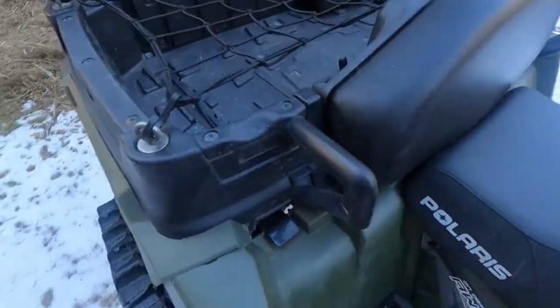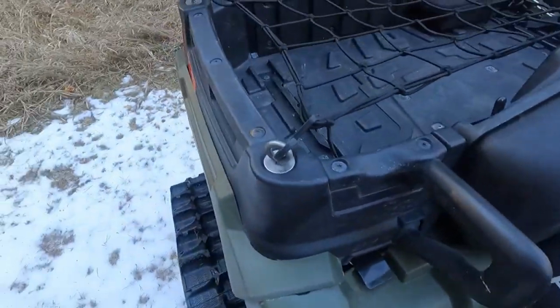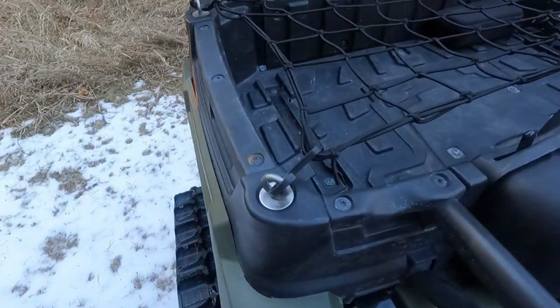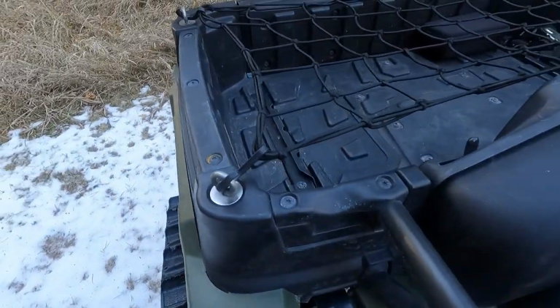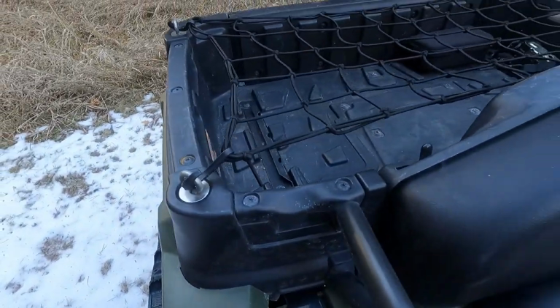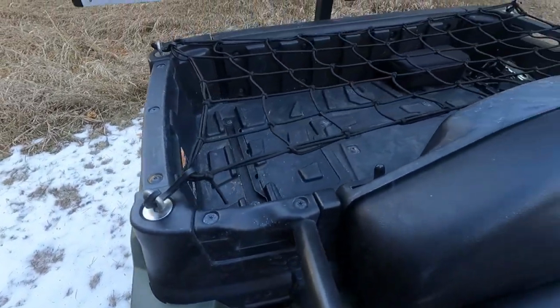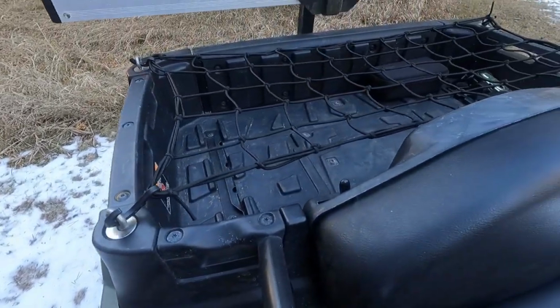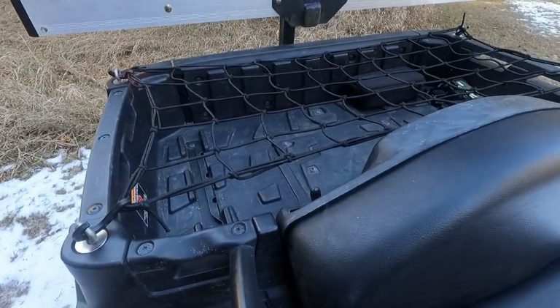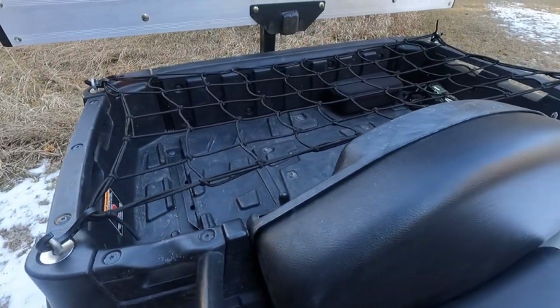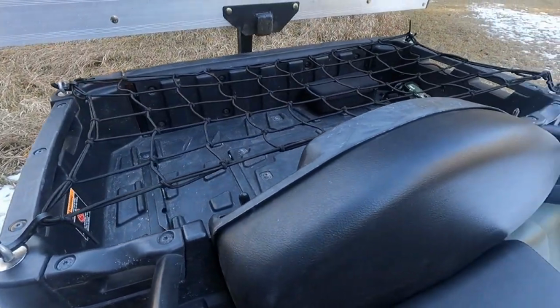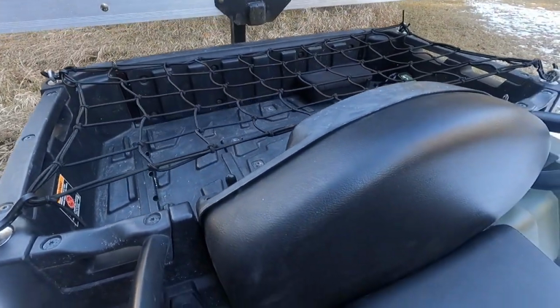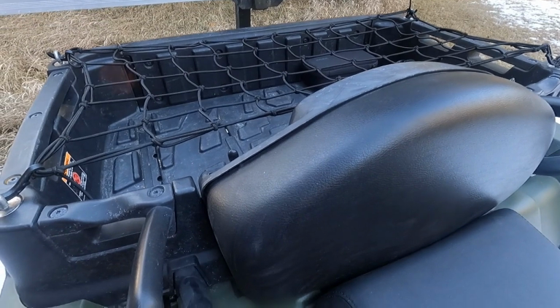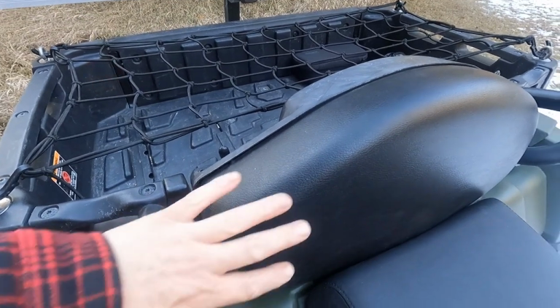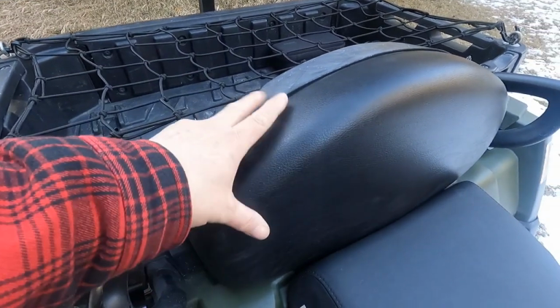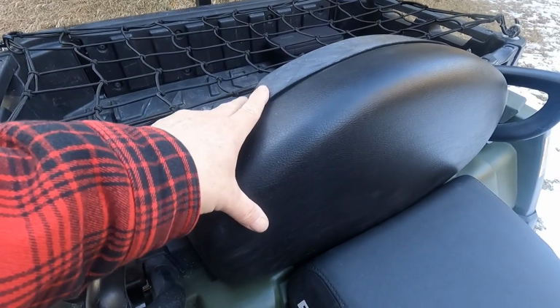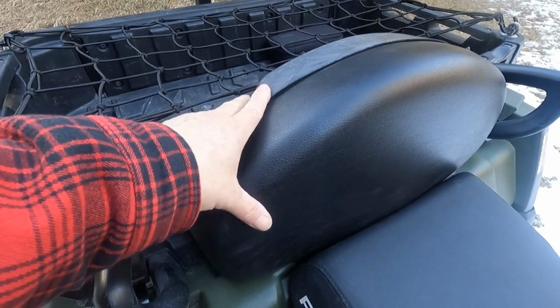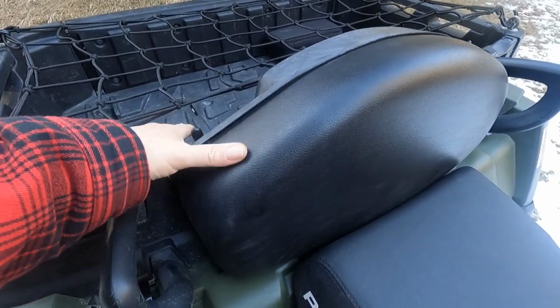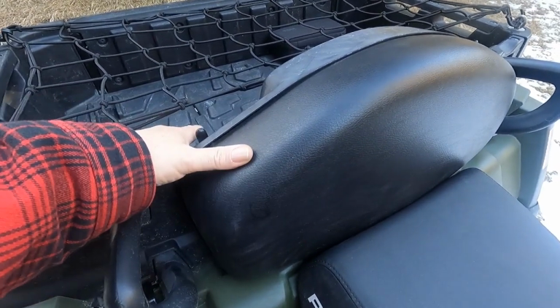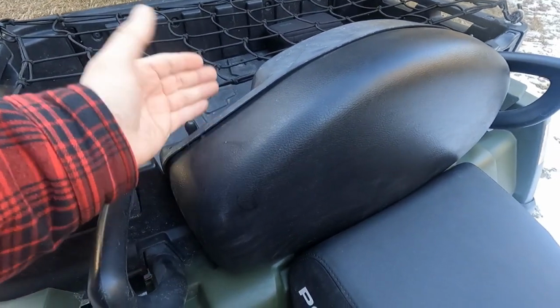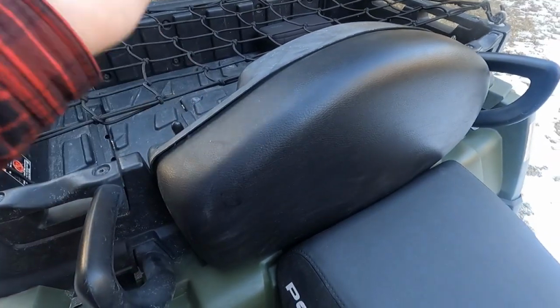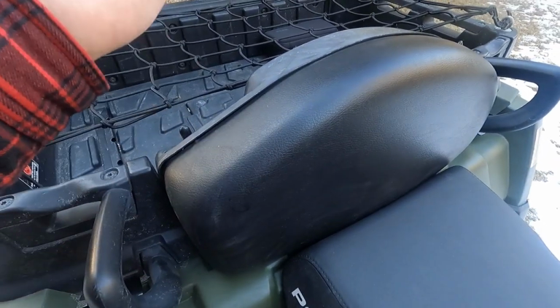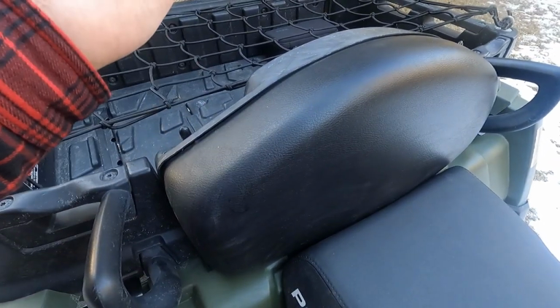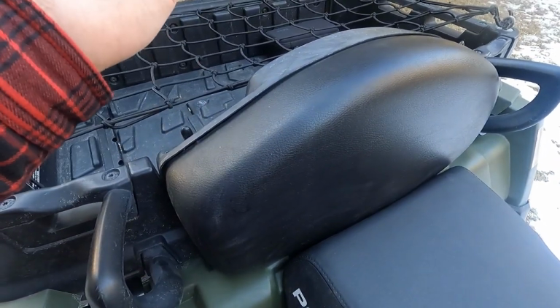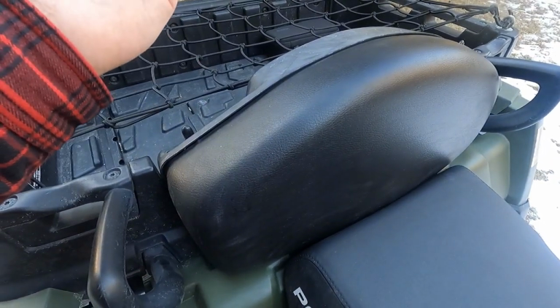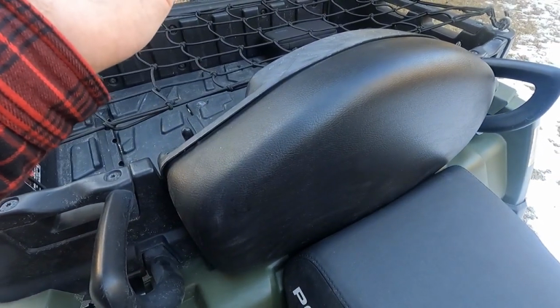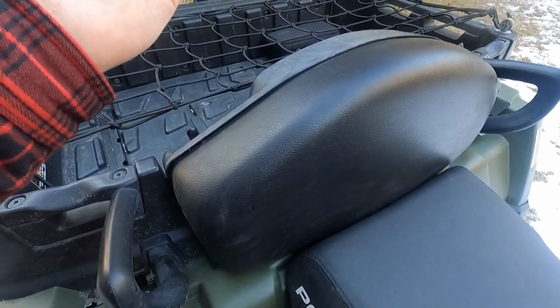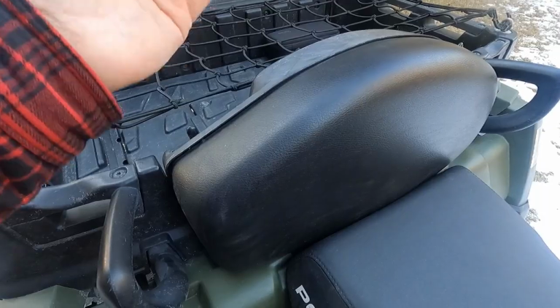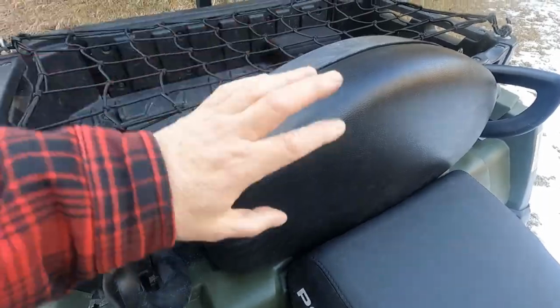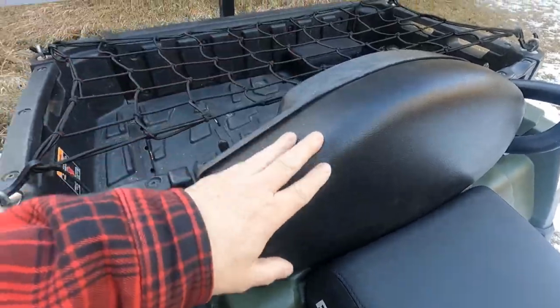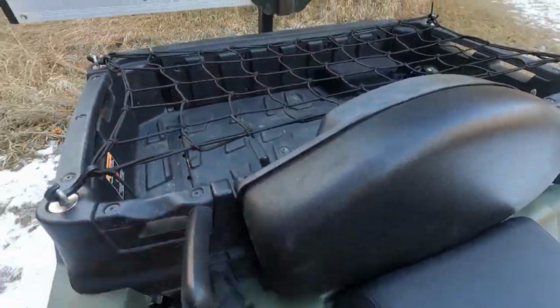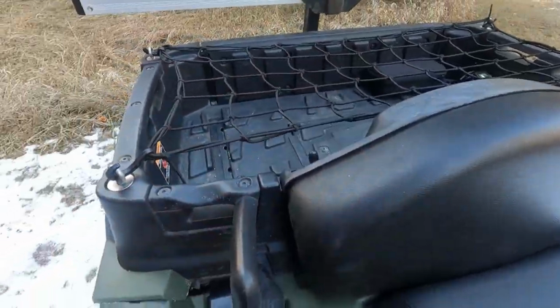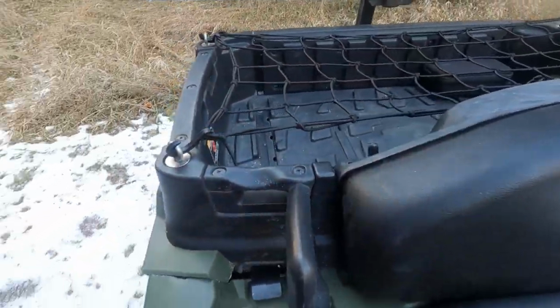I put a cargo net over my box — it helps secure items in there. The seat obviously folds back into the box, and a backrest comes up, making this a 2-up machine.